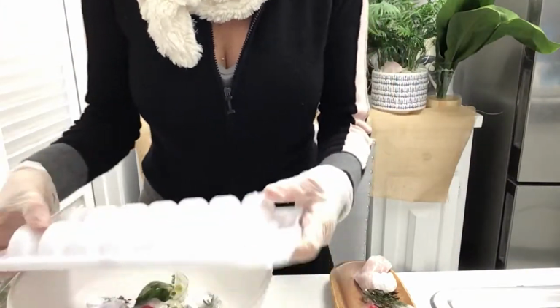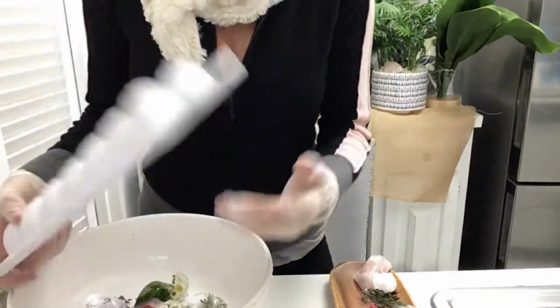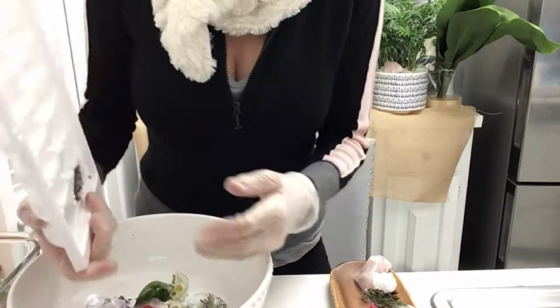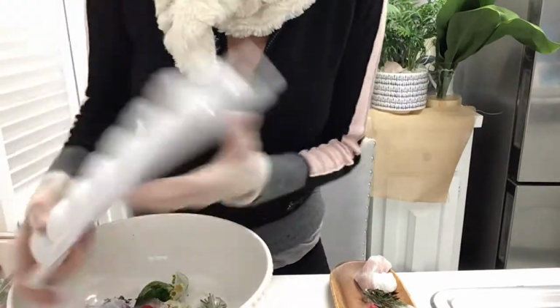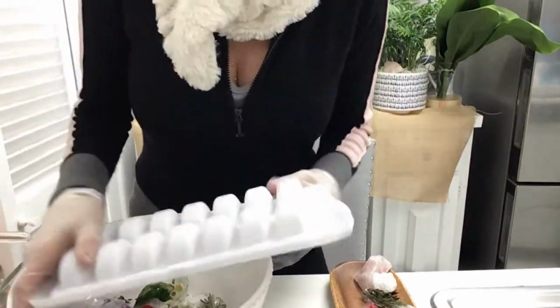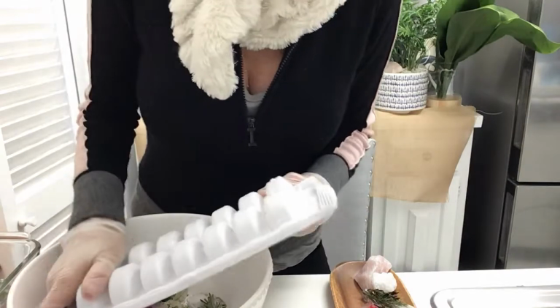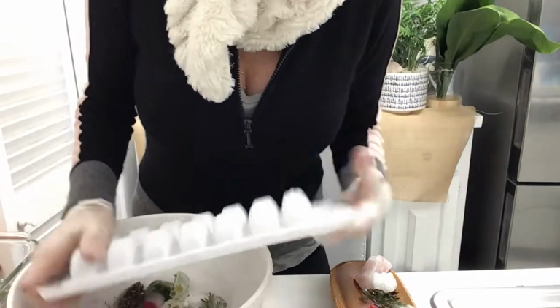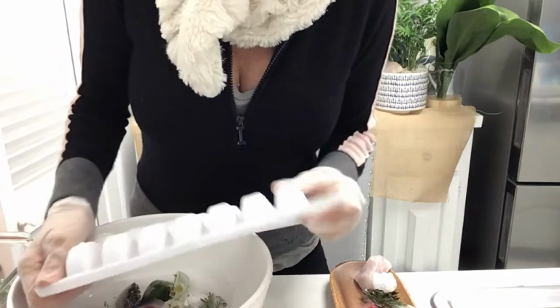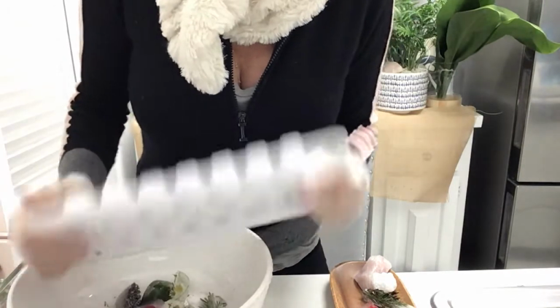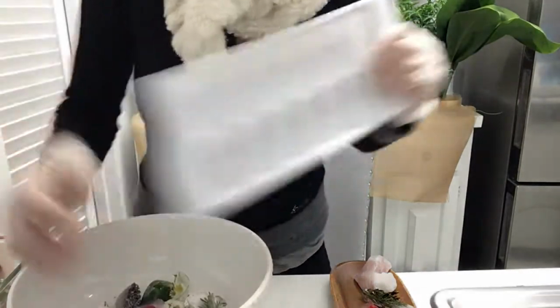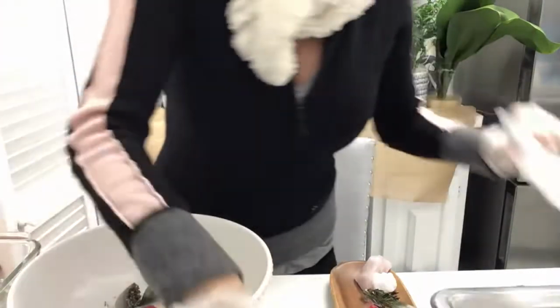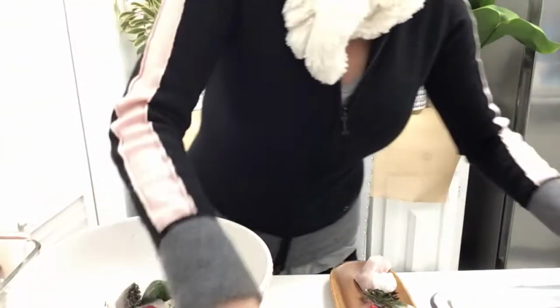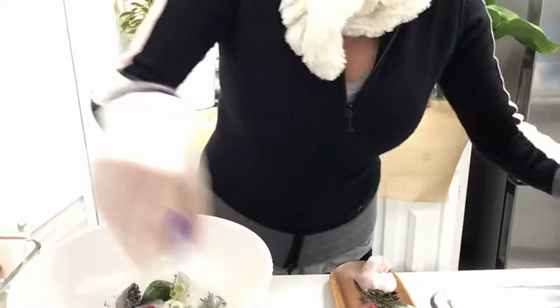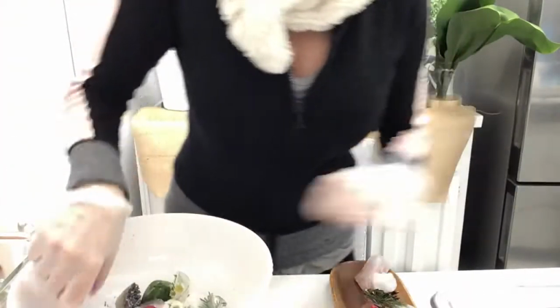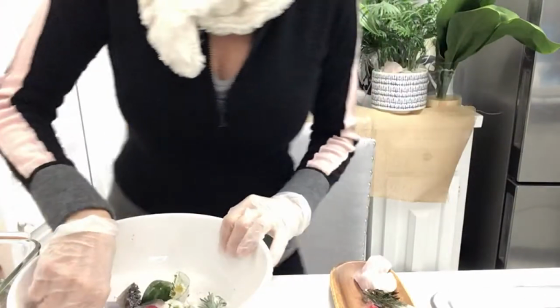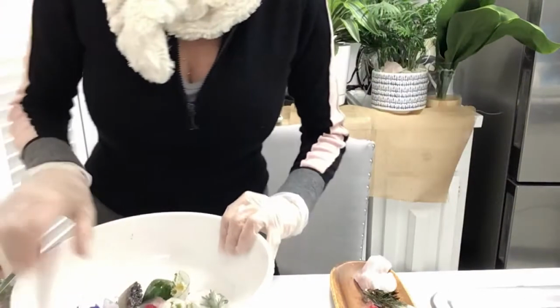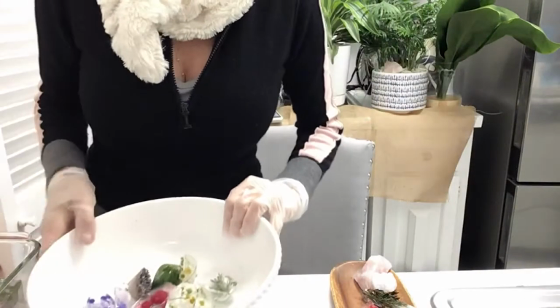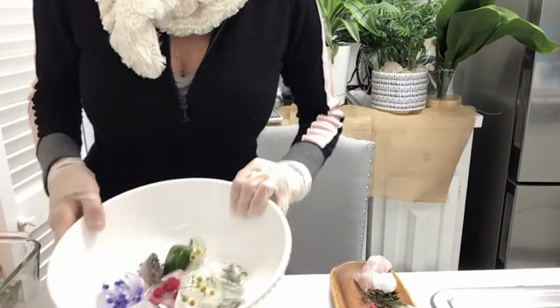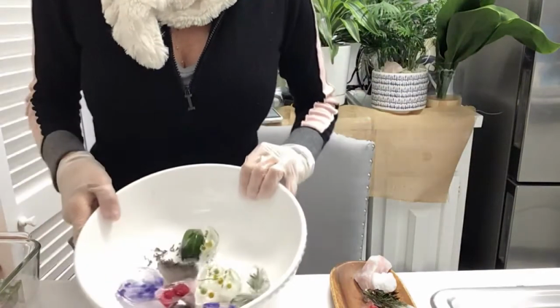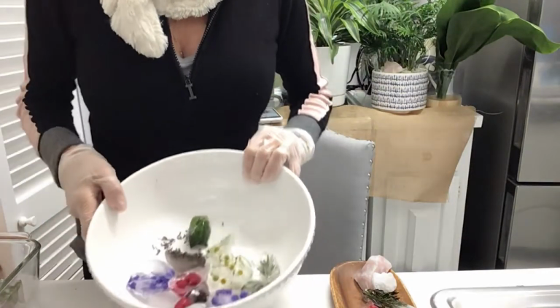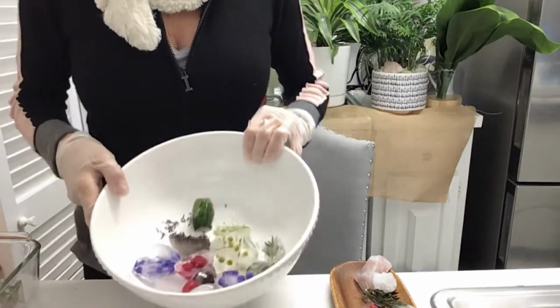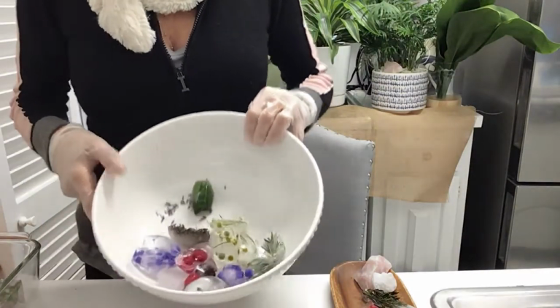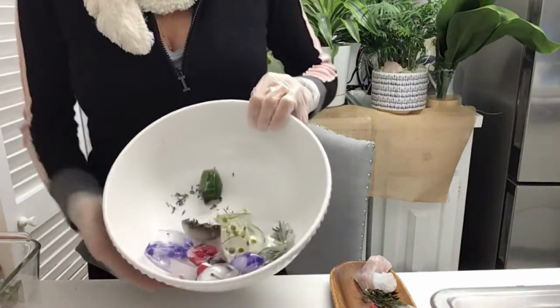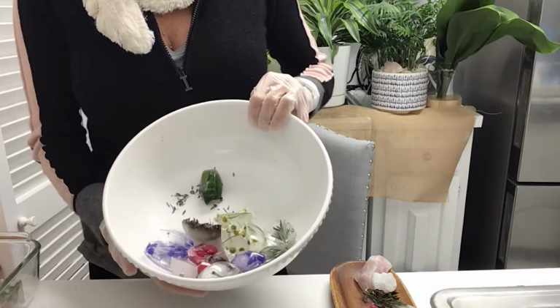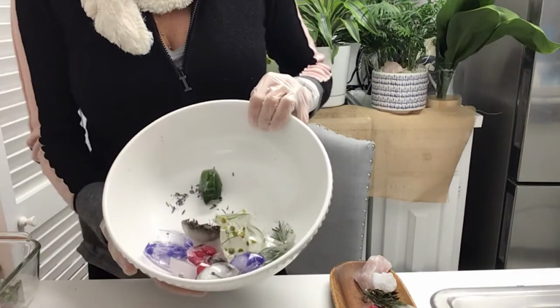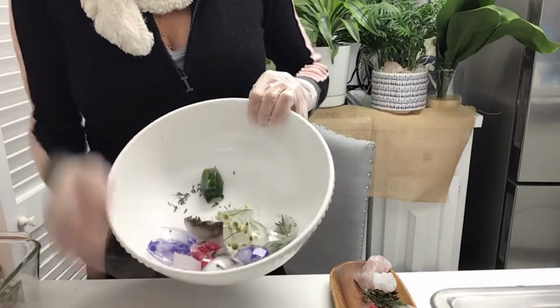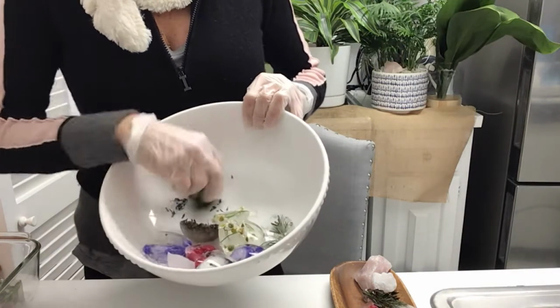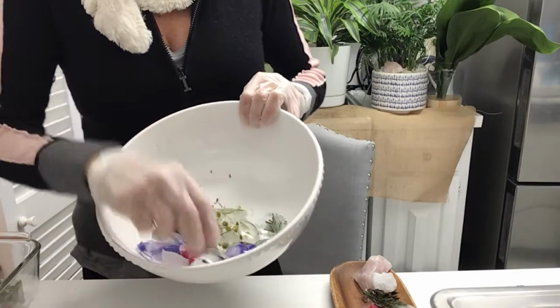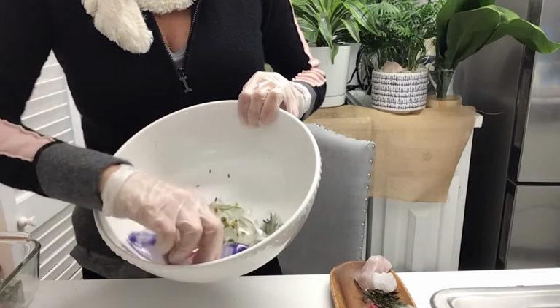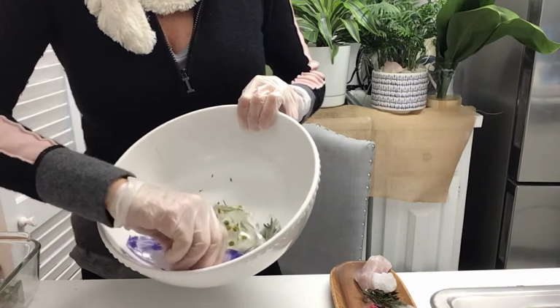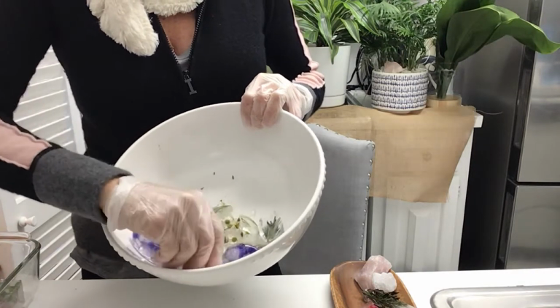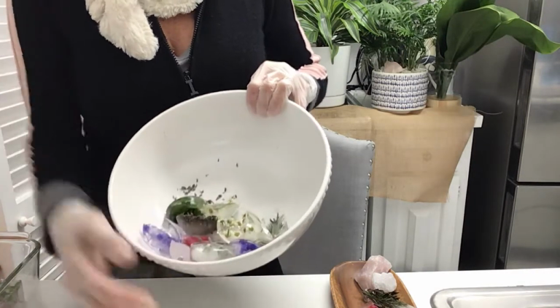Look at that. I just feel like it's one big apothecary ice. Beautiful. Now we're going to display them and put them in our drinks, and I'll show you that soon.